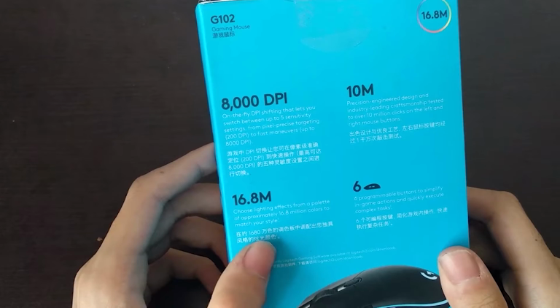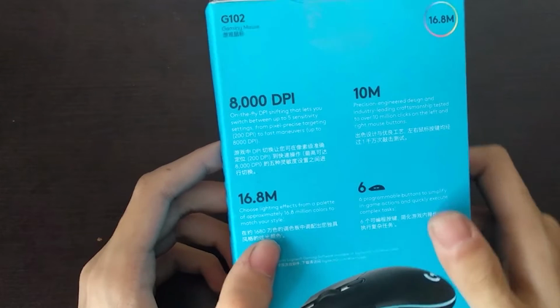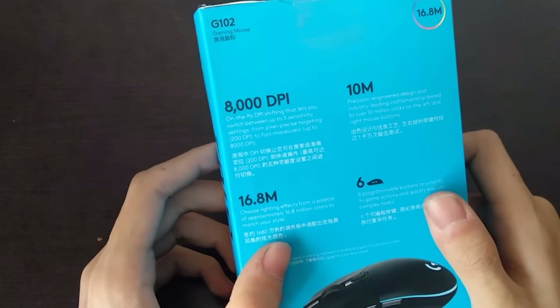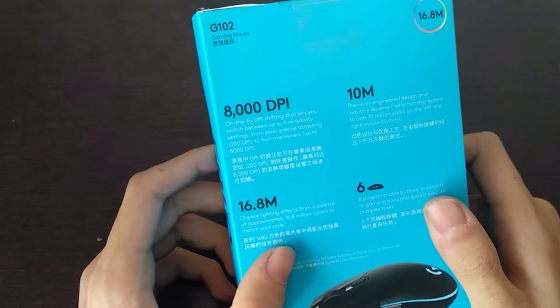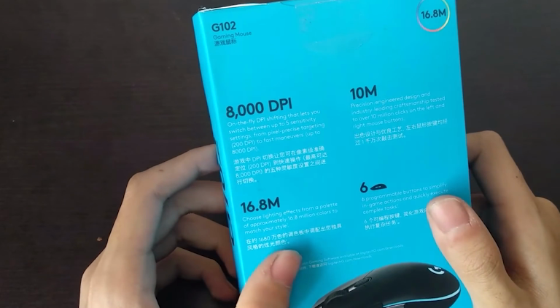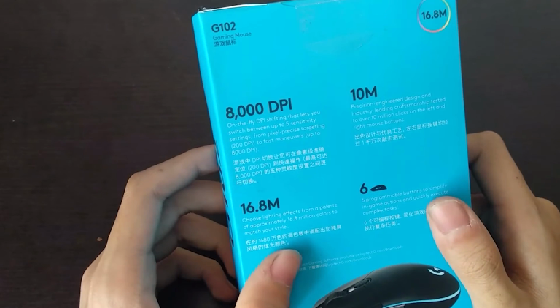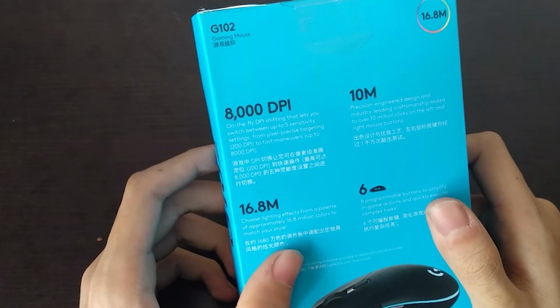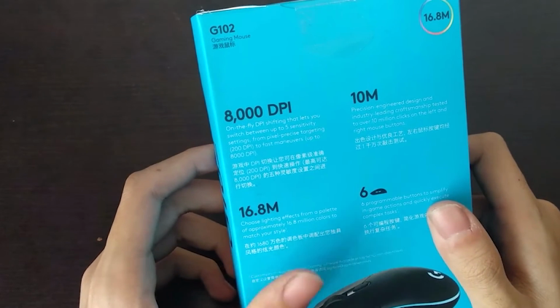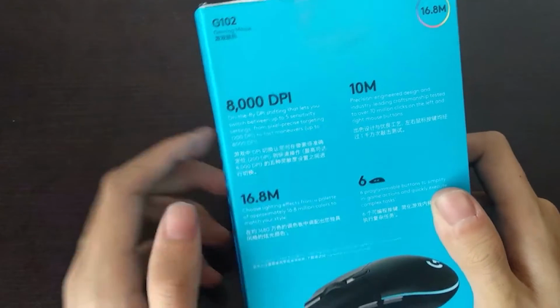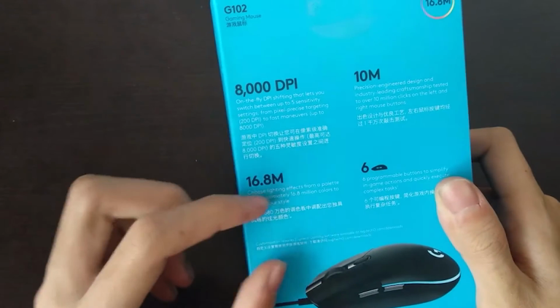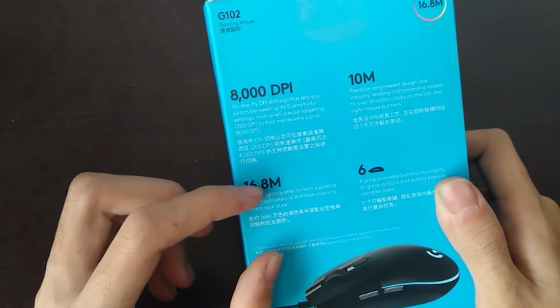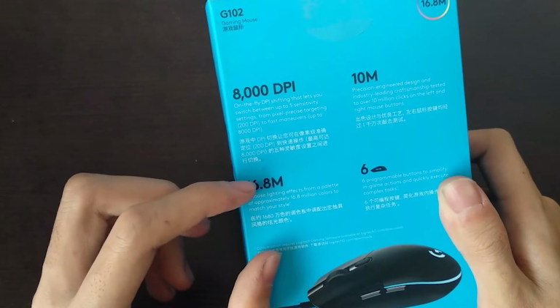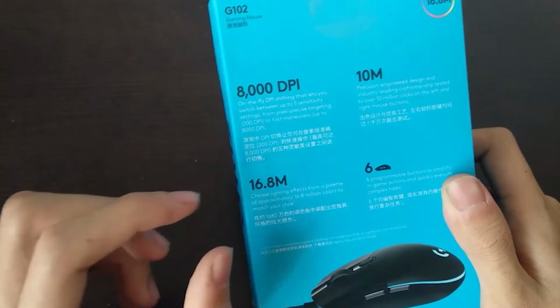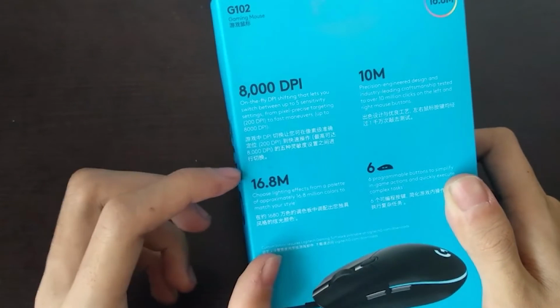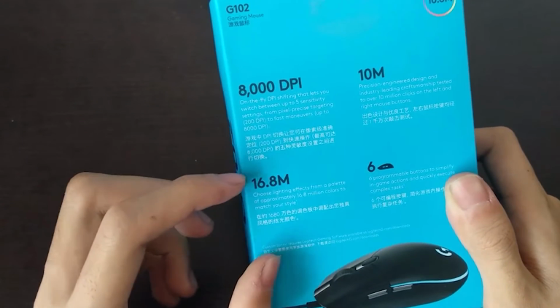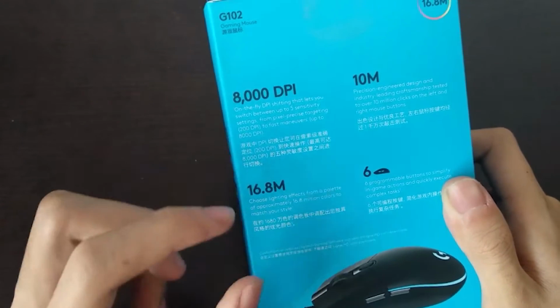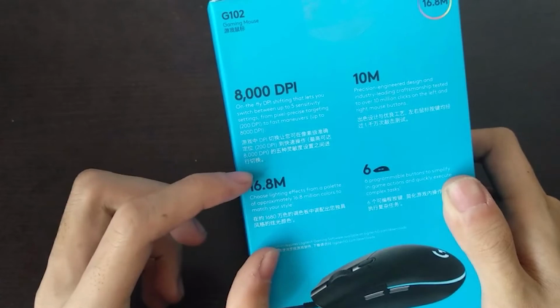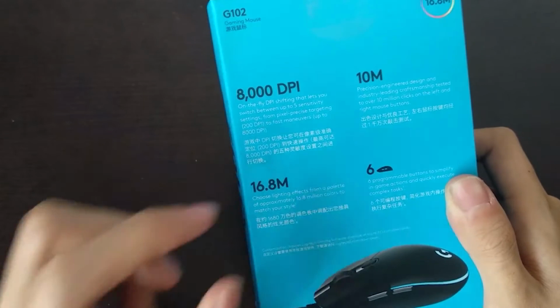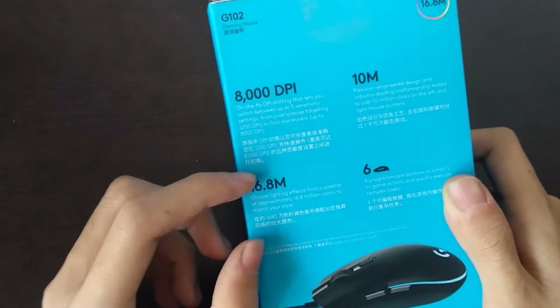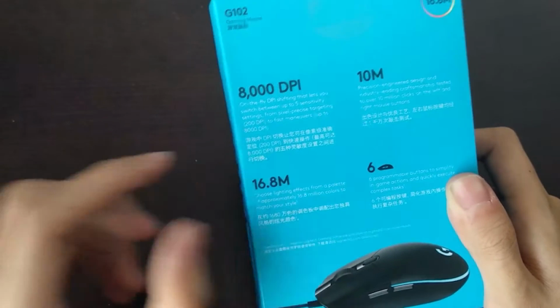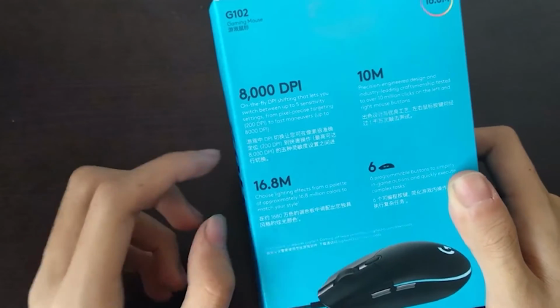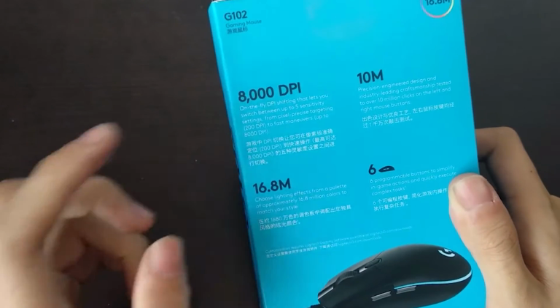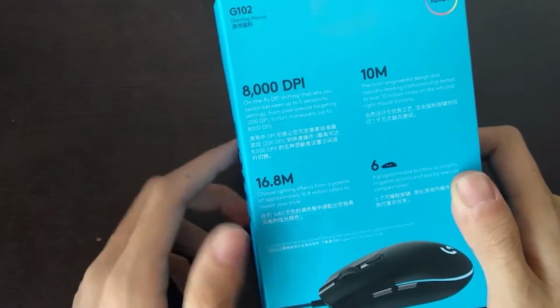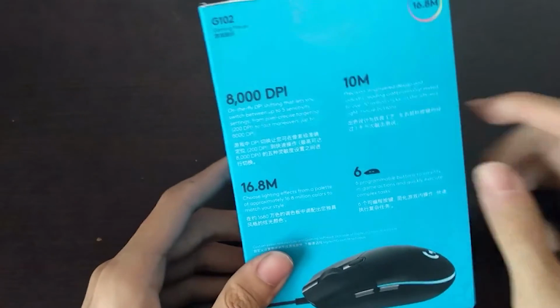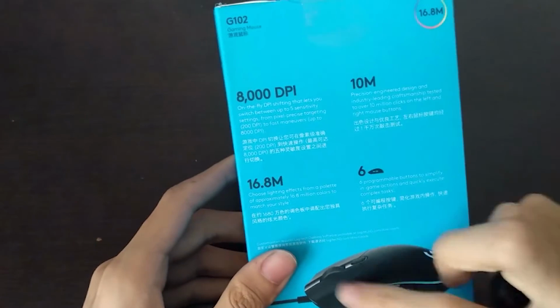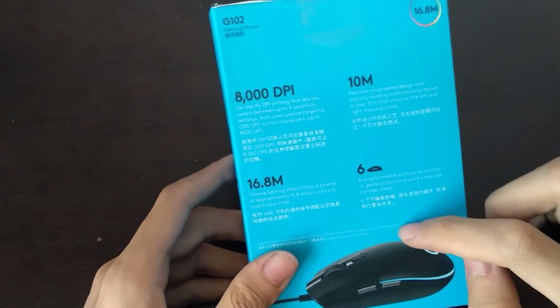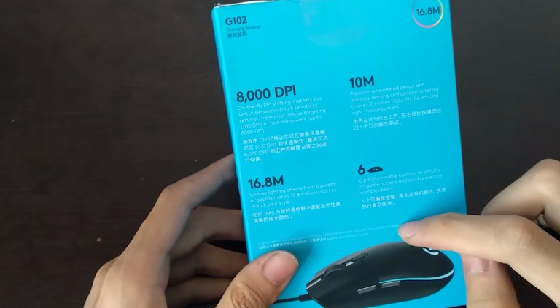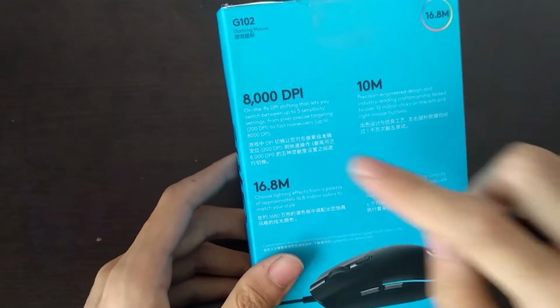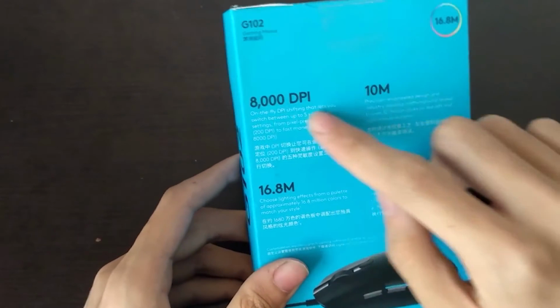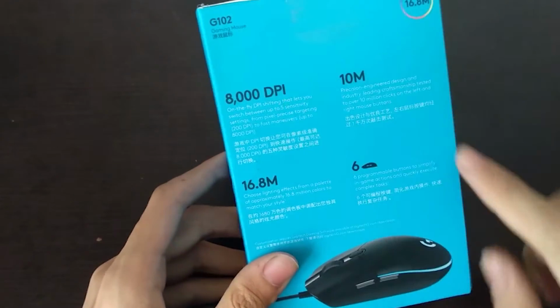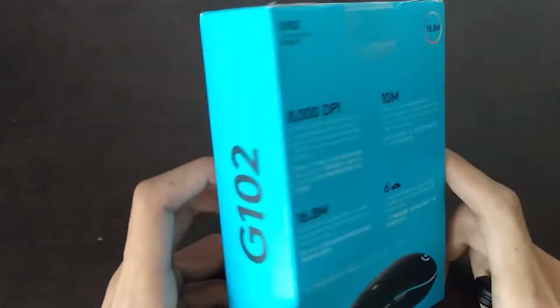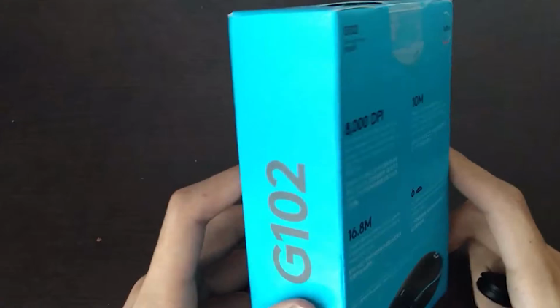It has a sixteen point eight million color palette. I don't have many requirements for colors, but my classmate likes better colors, so I think this mouse is more suitable for him. It has eight thousand eight hundred DPI.